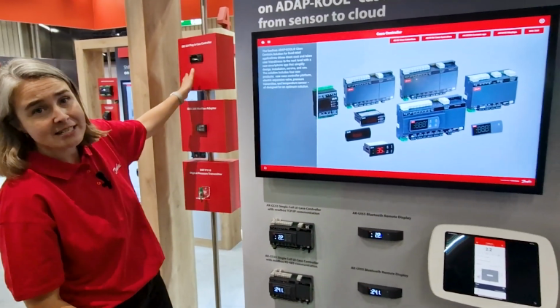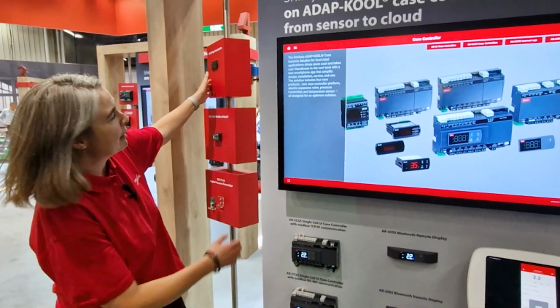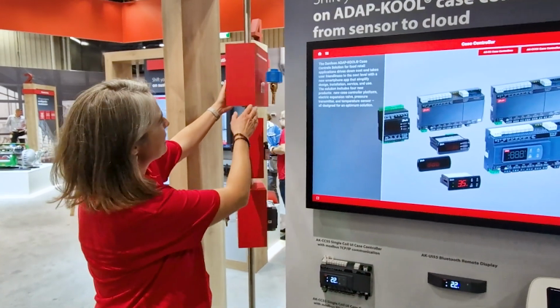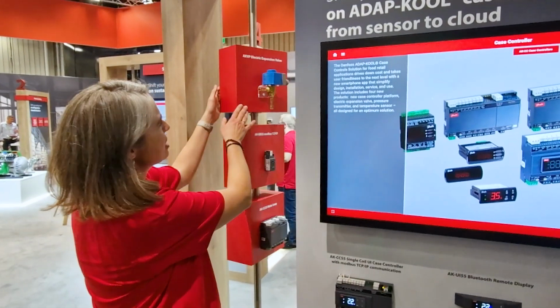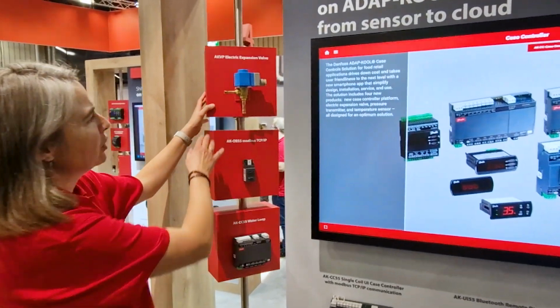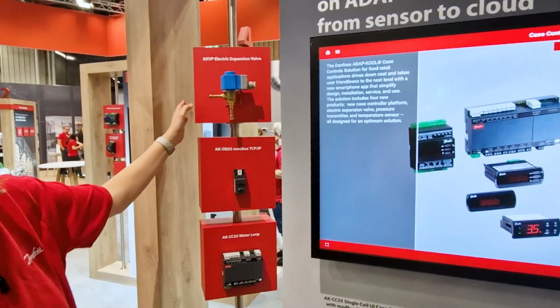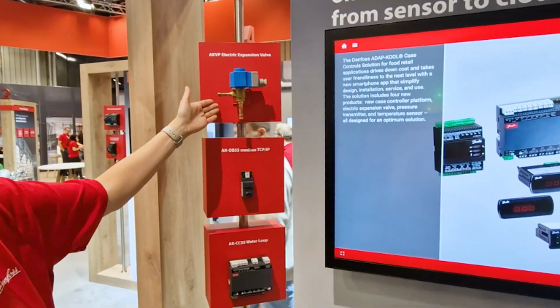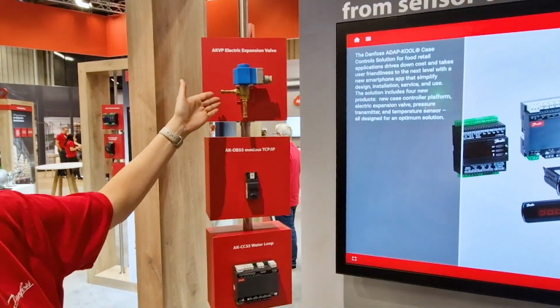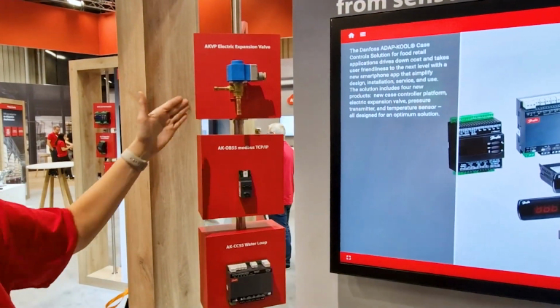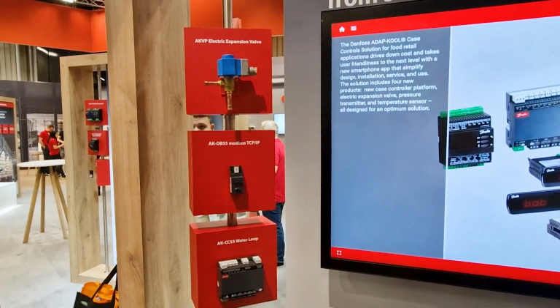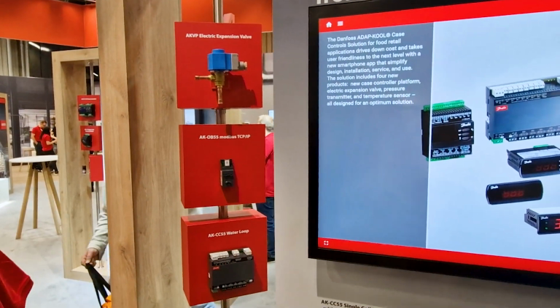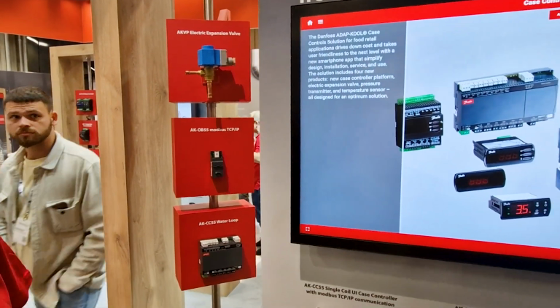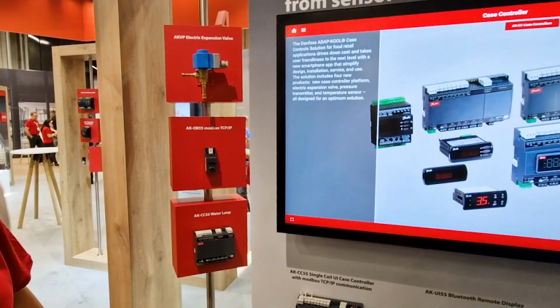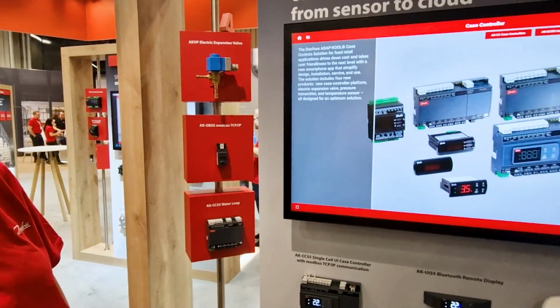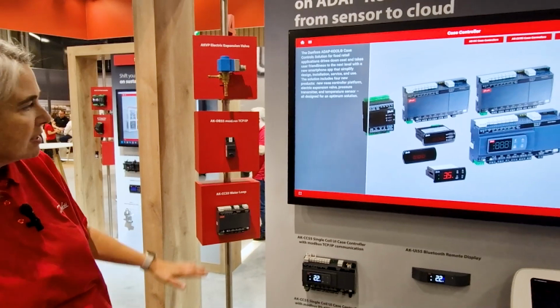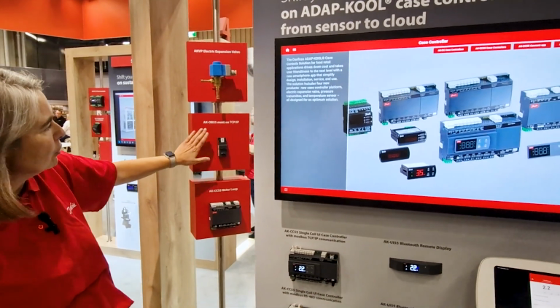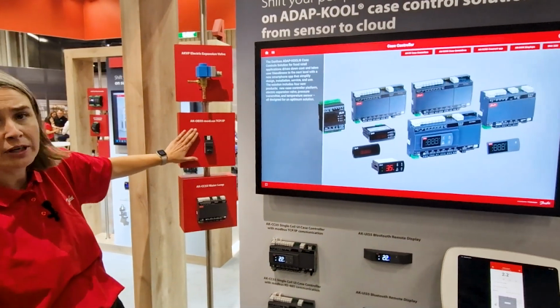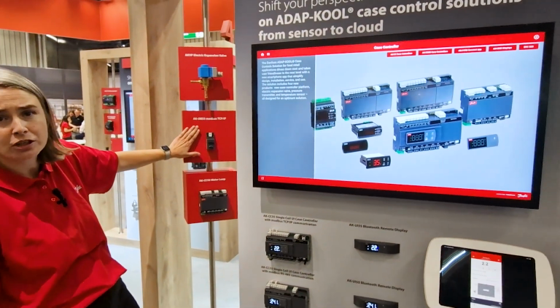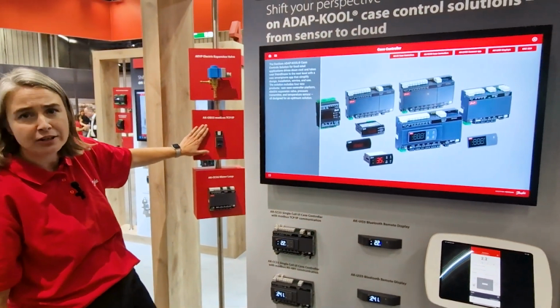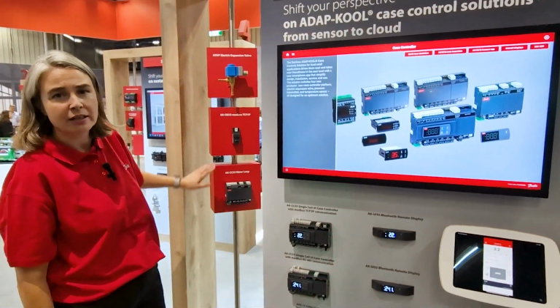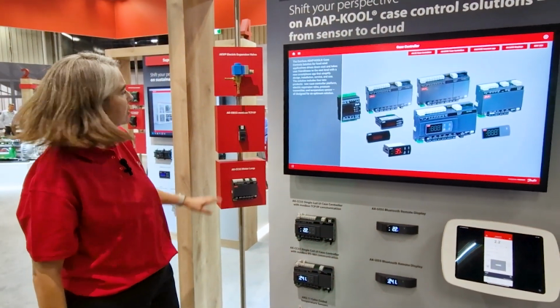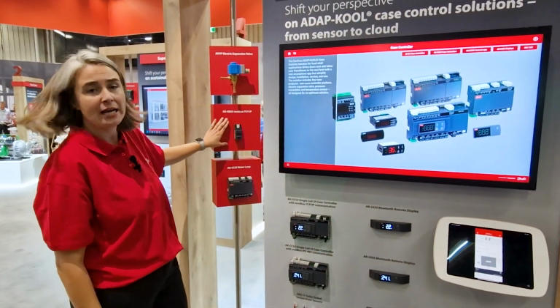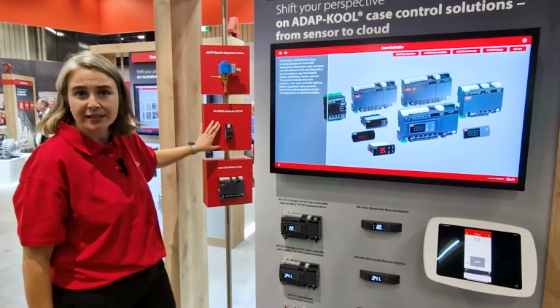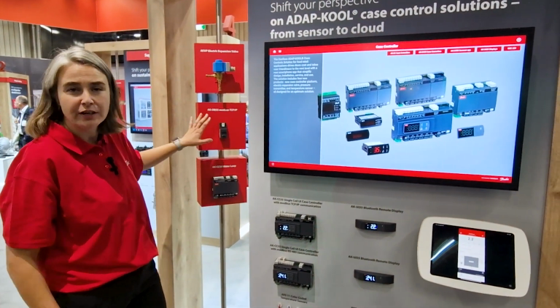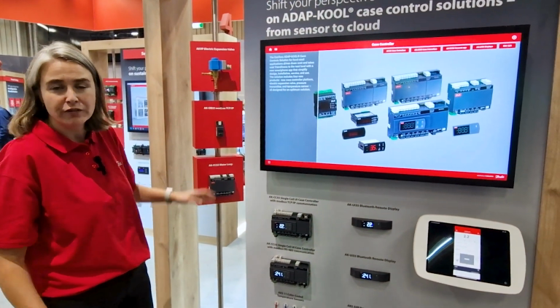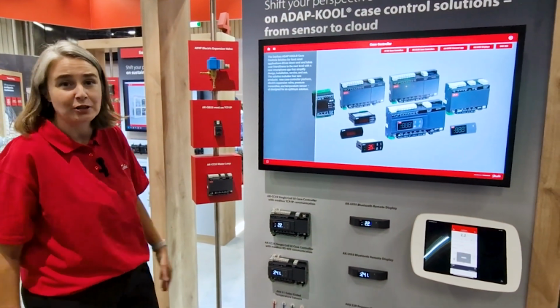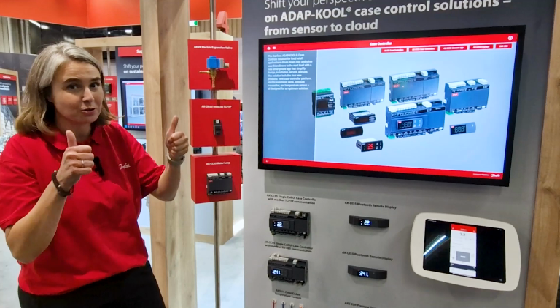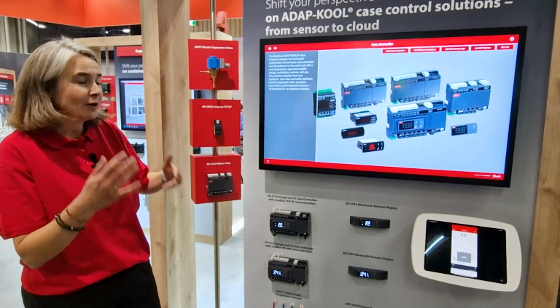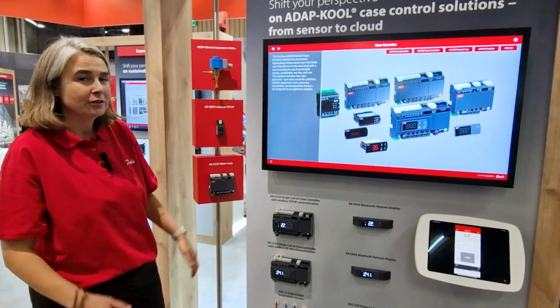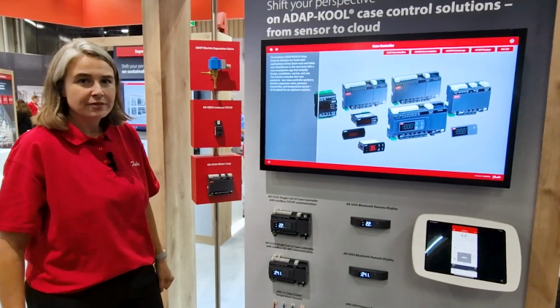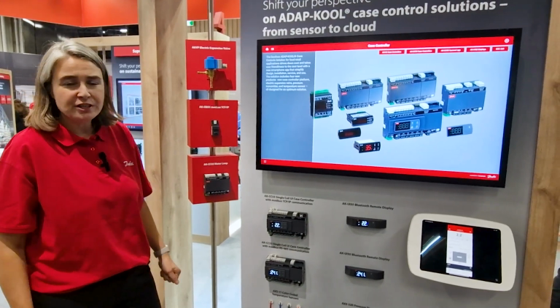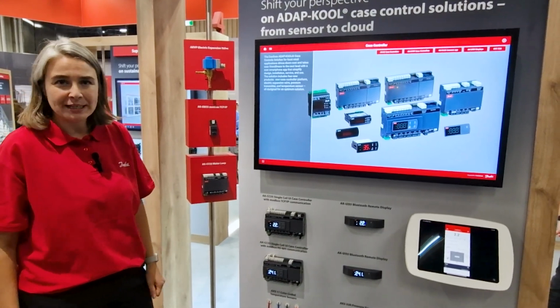Of course, you cannot talk about case controllers without also mentioning the AKV valve — a very key, important part of our solution. Something new: you can now also start using it for a TCP/IP connection. Great new features coming in.